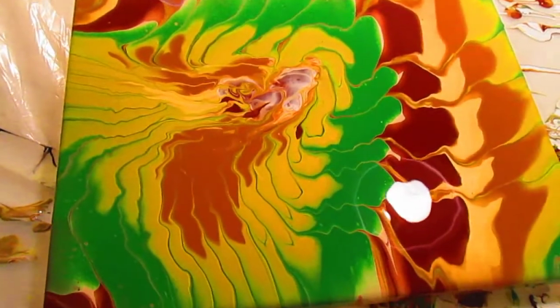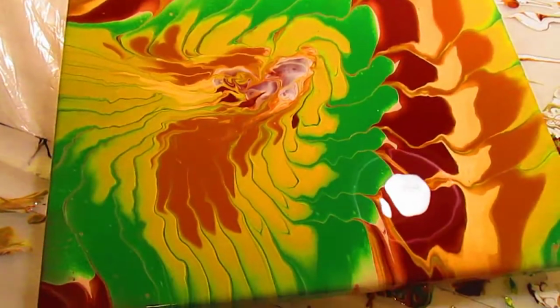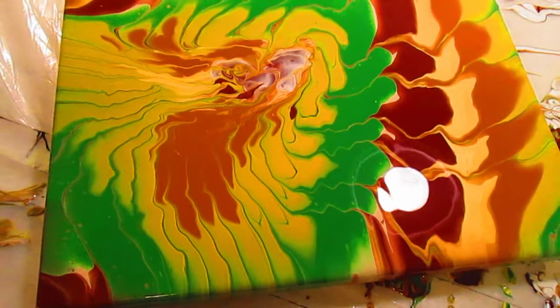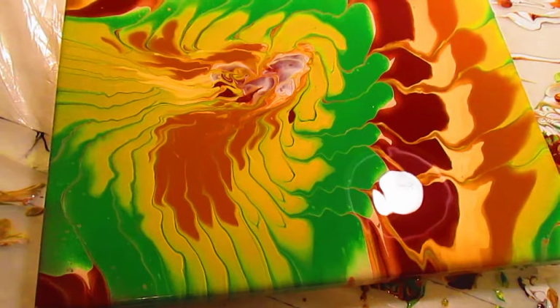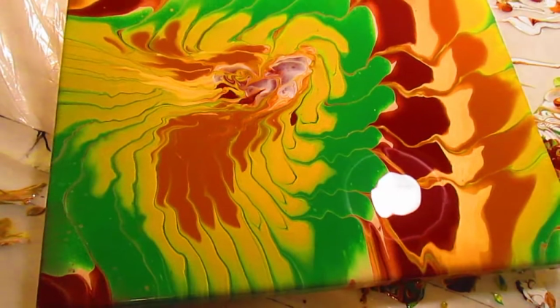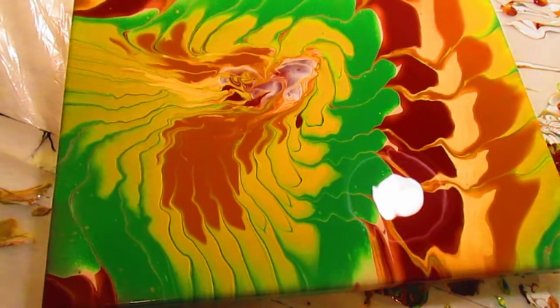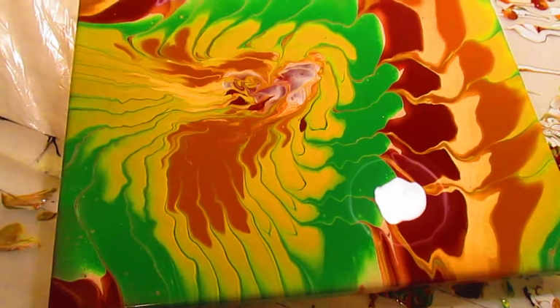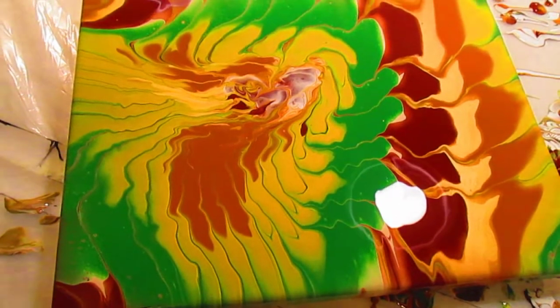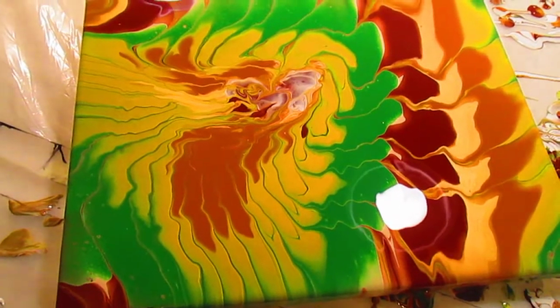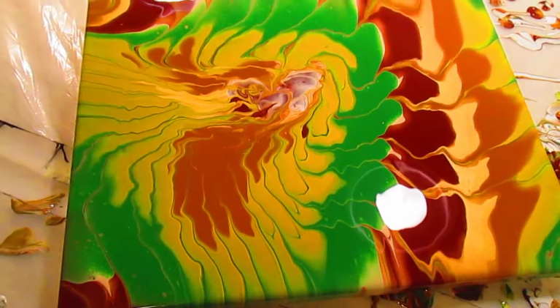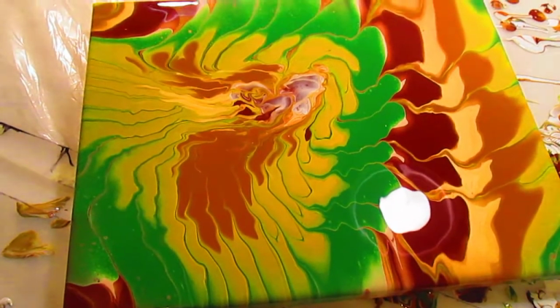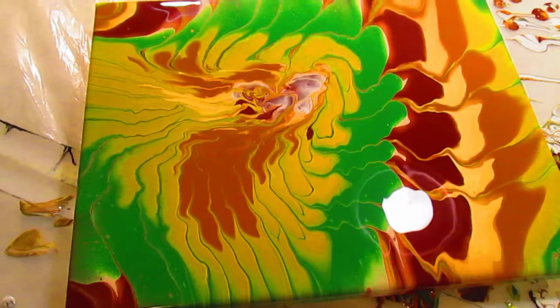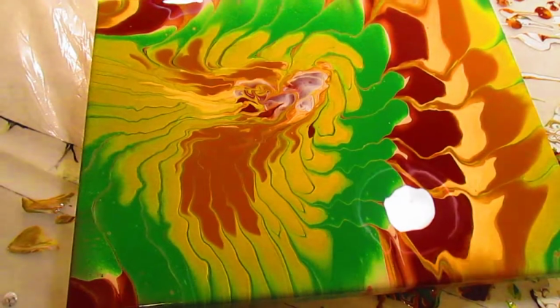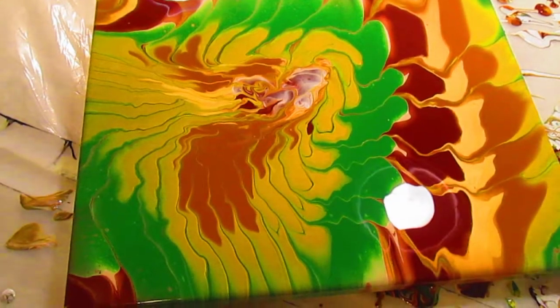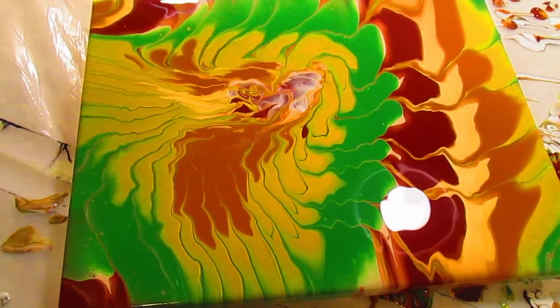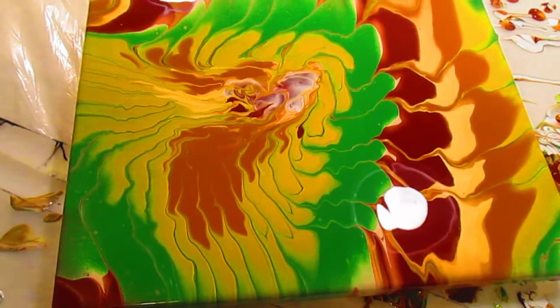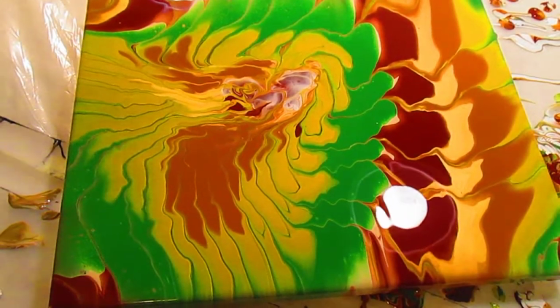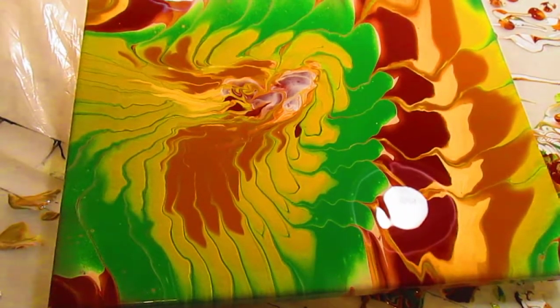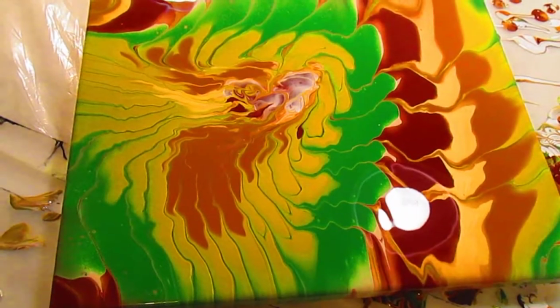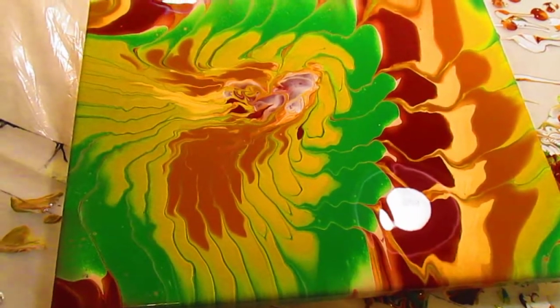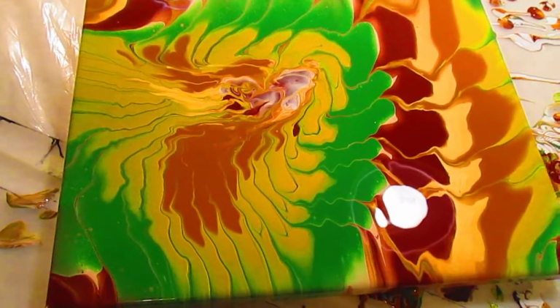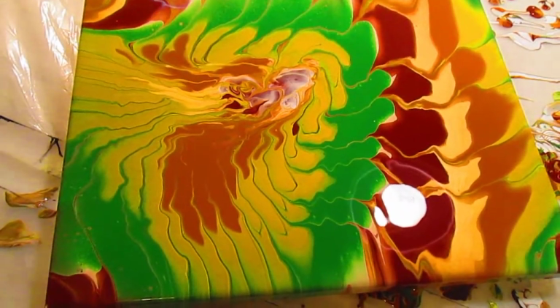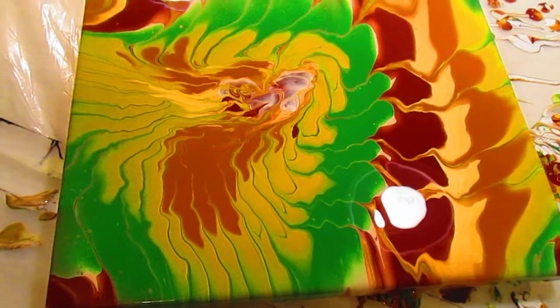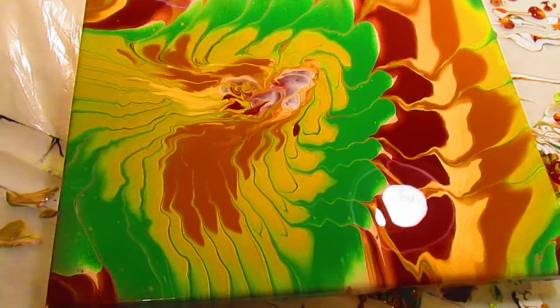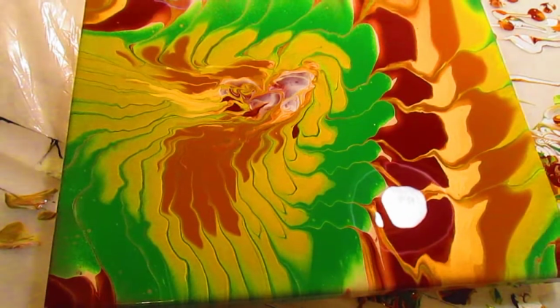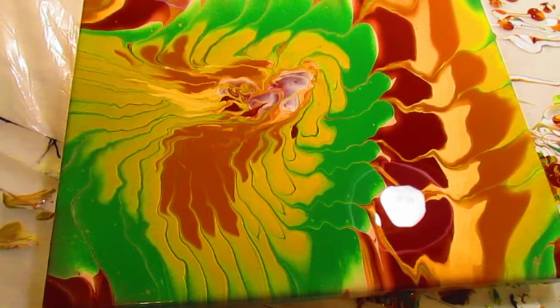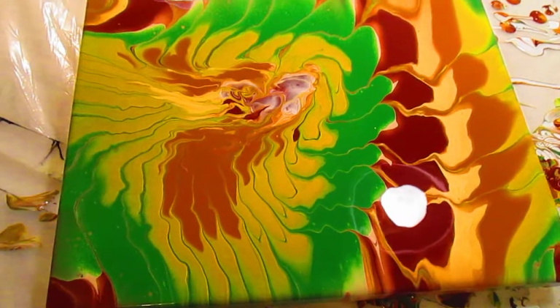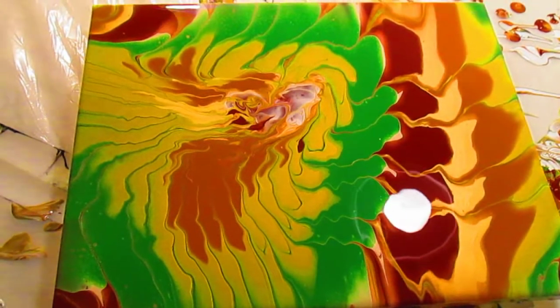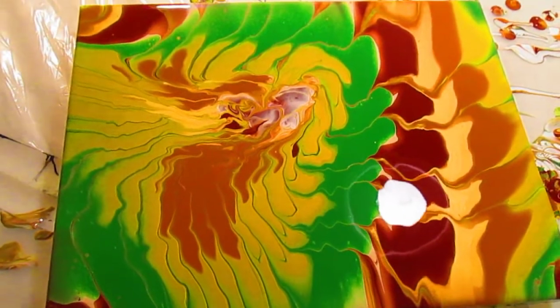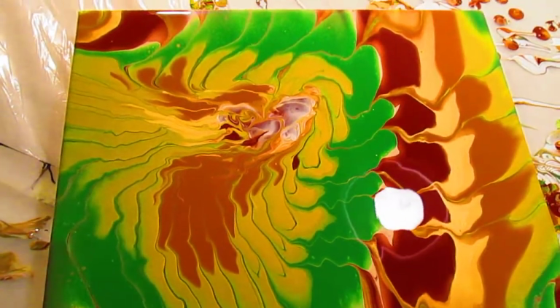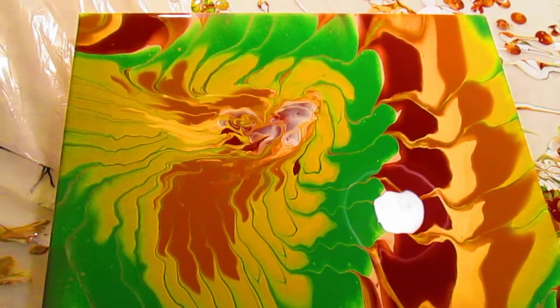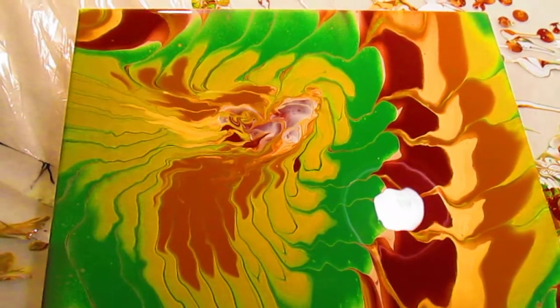Alright, so now my husband is going to do one in these same colors and I'll show you that. Until then, y'all be sweet.